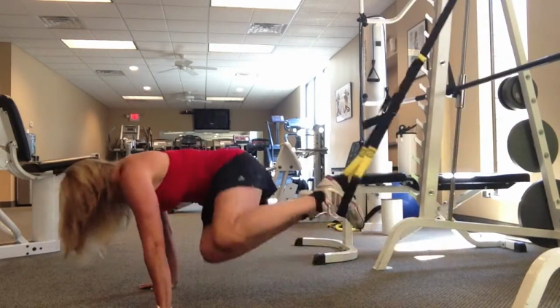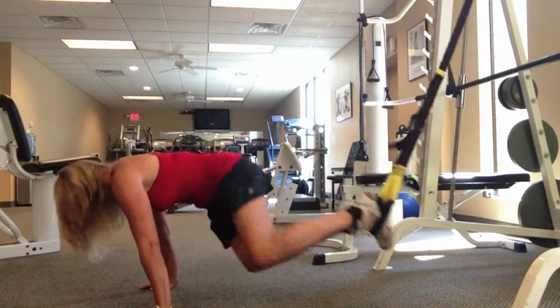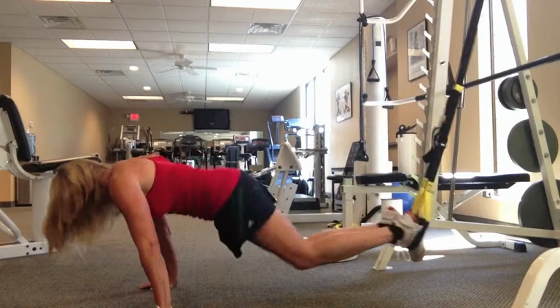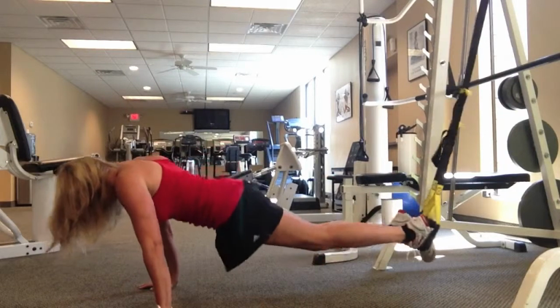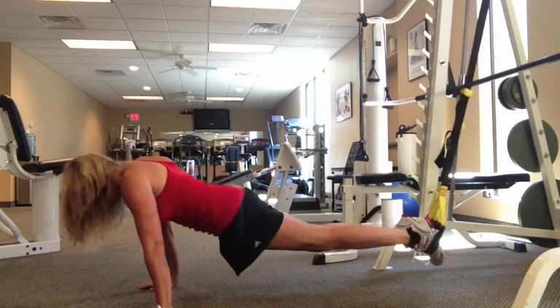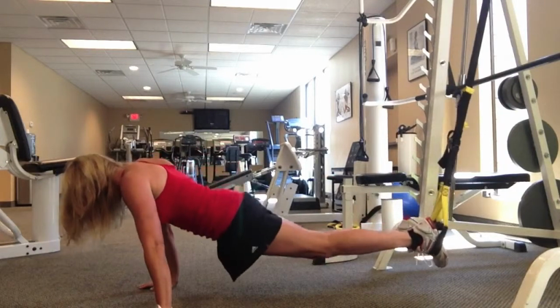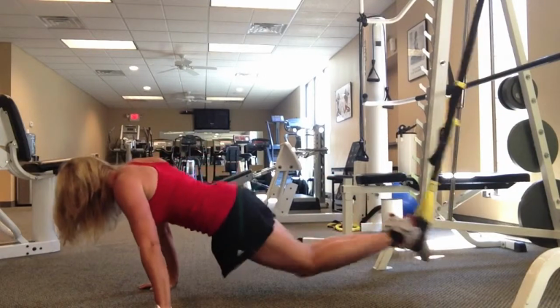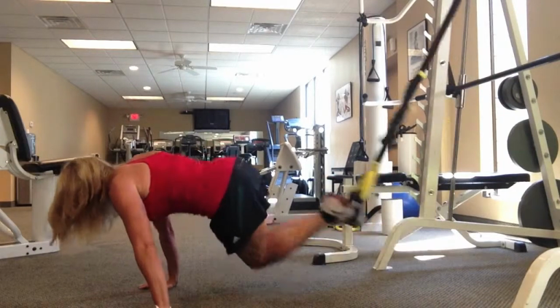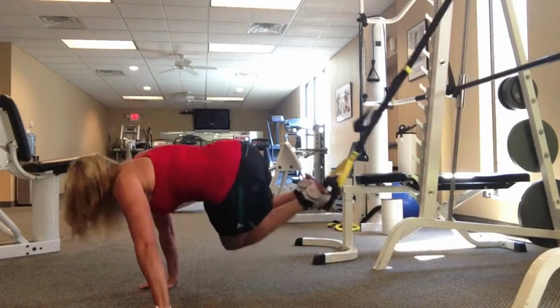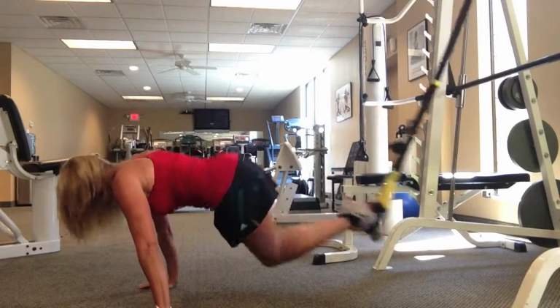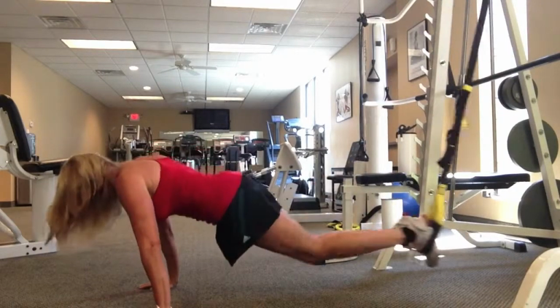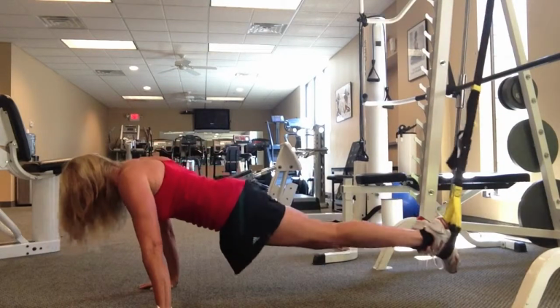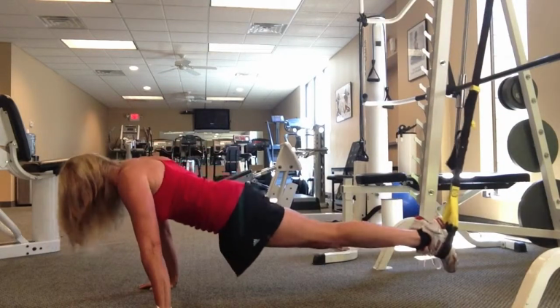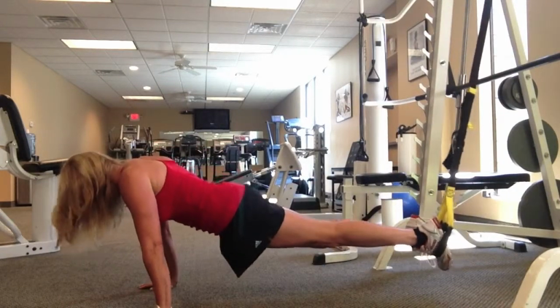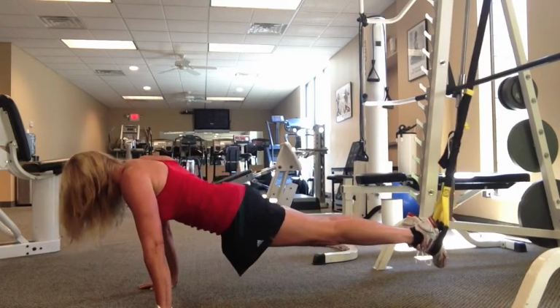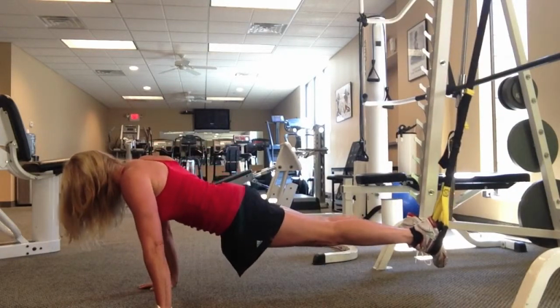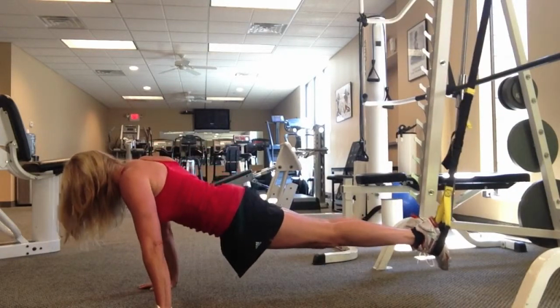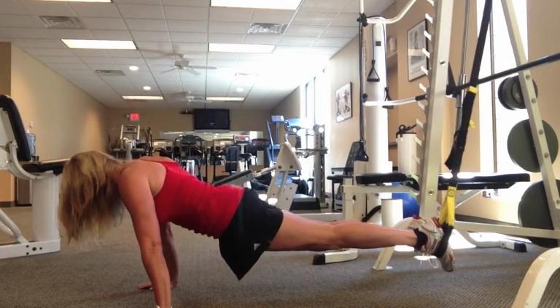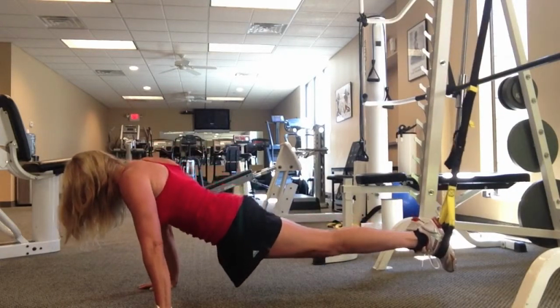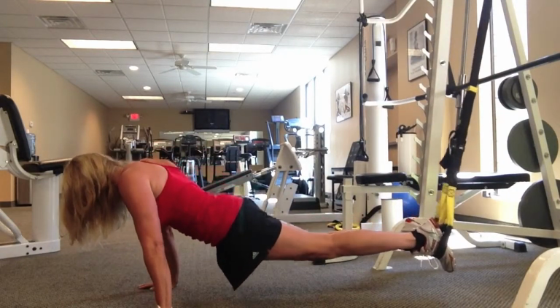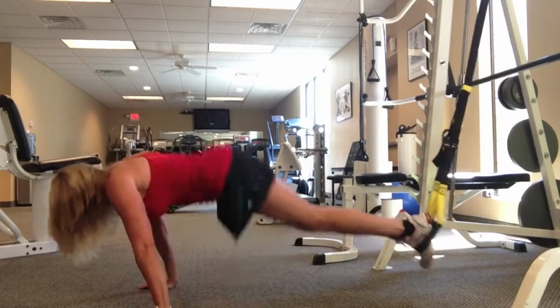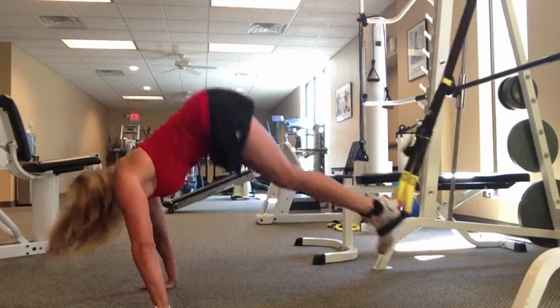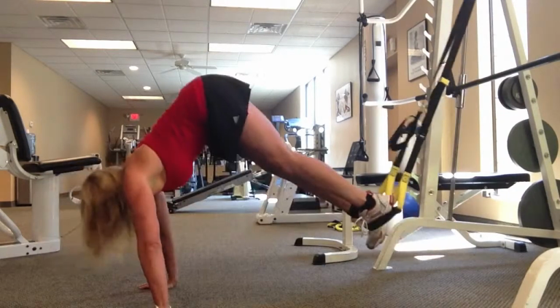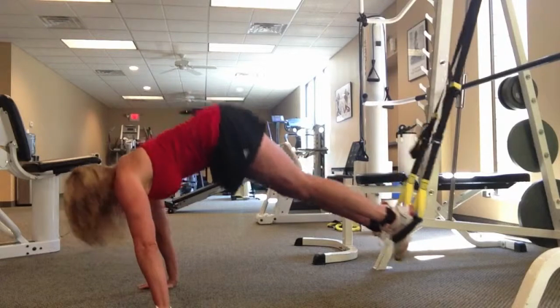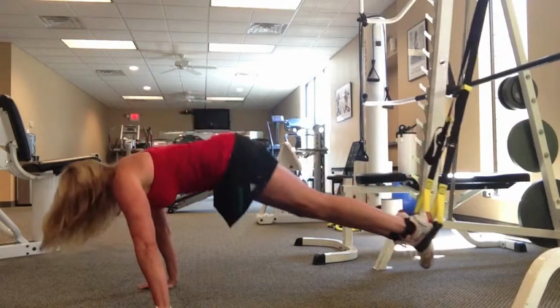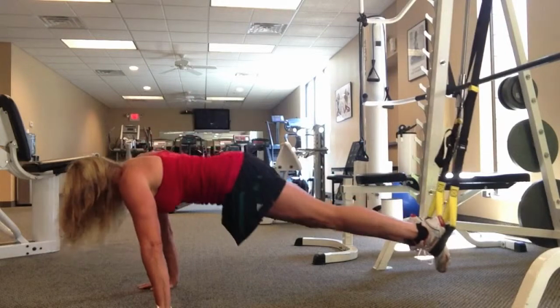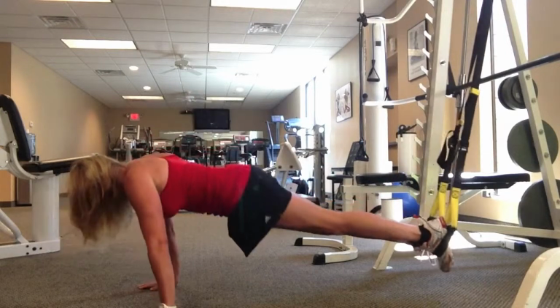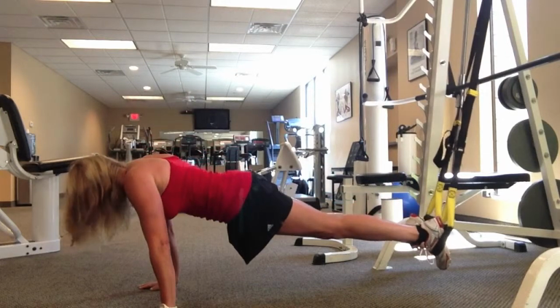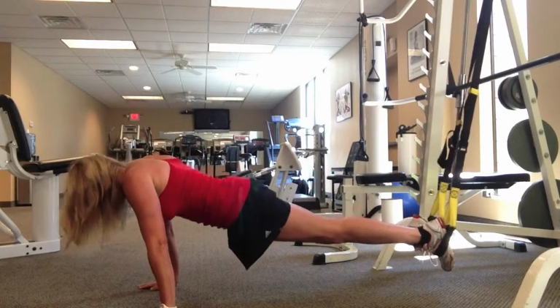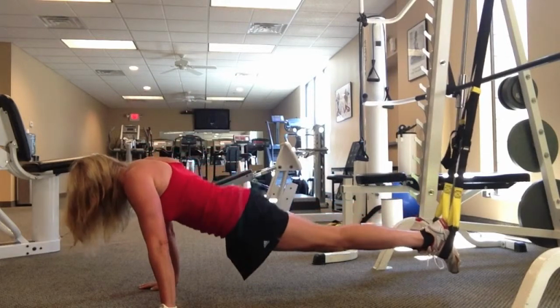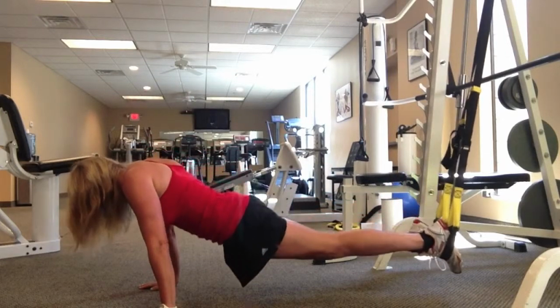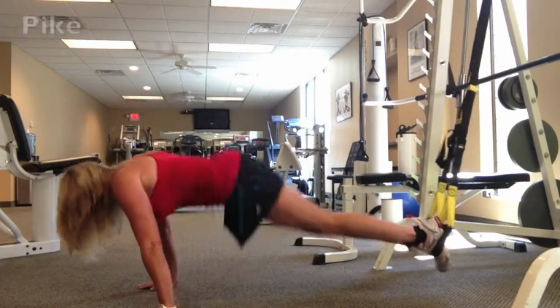So anyone with any lower back problems, this is actually a great one to build up your lower back in addition to your core.